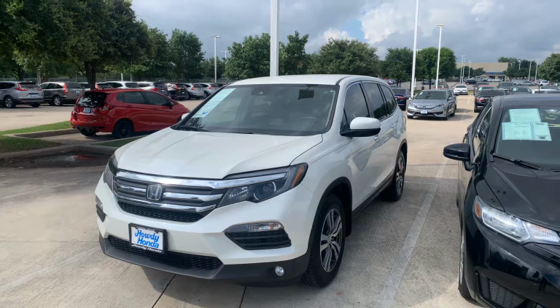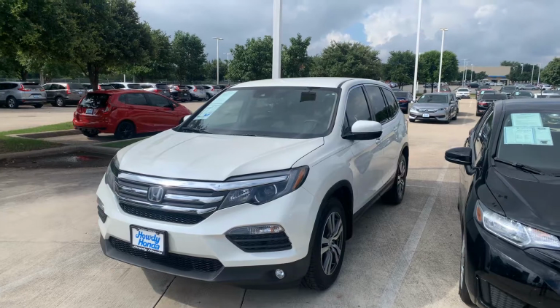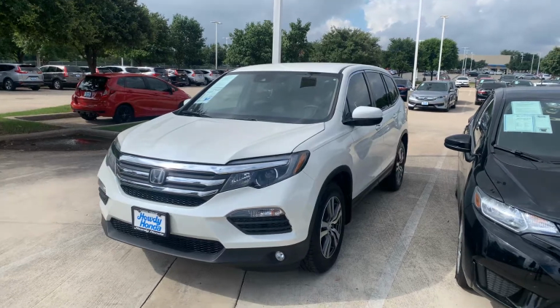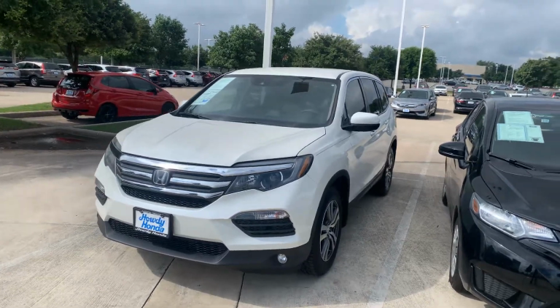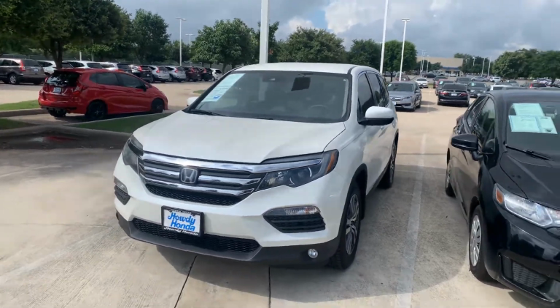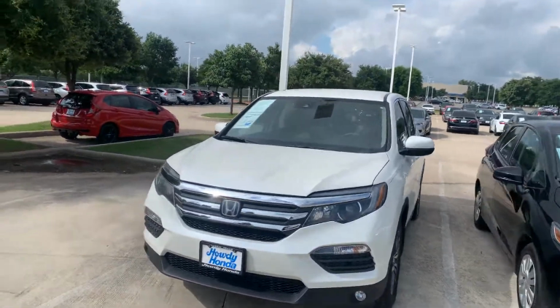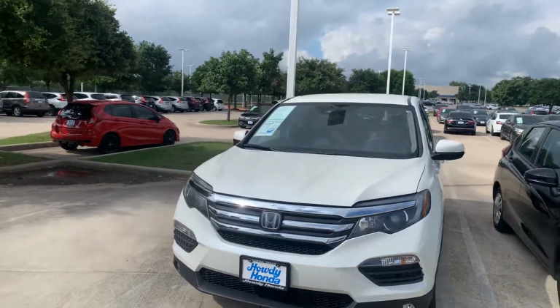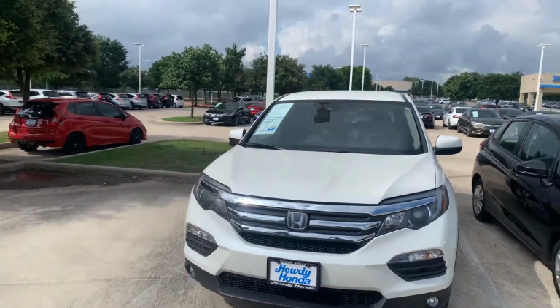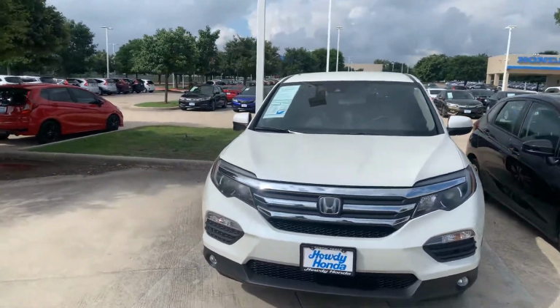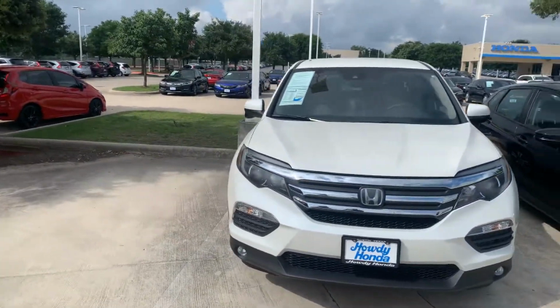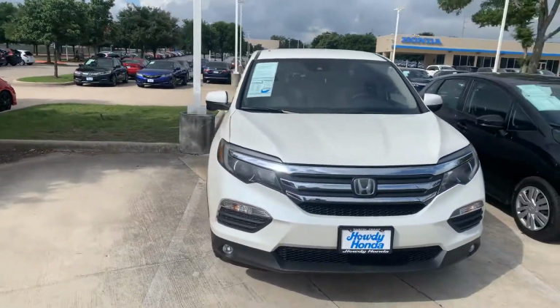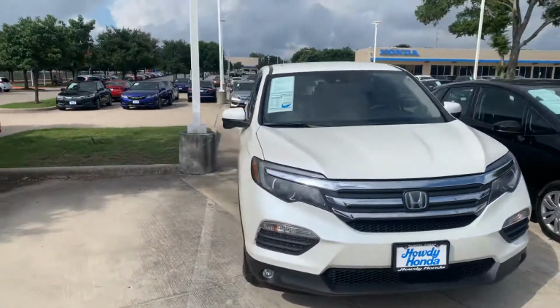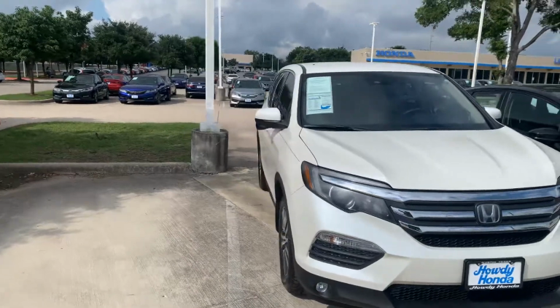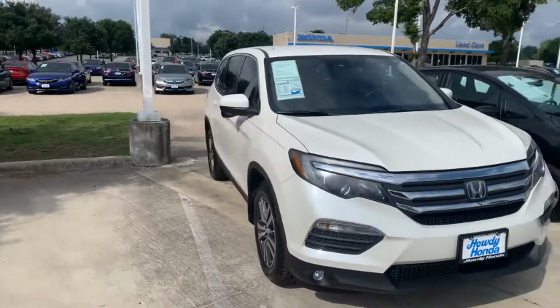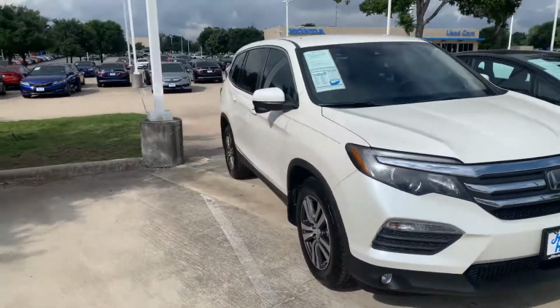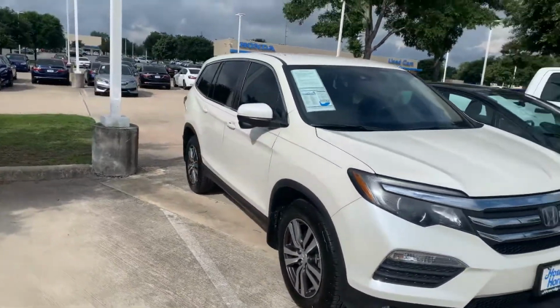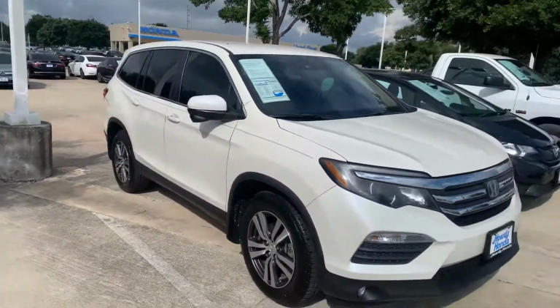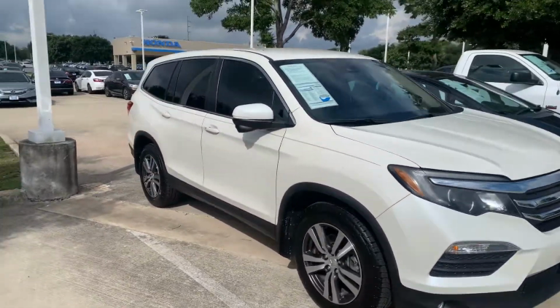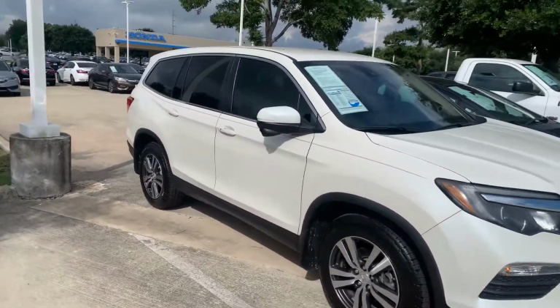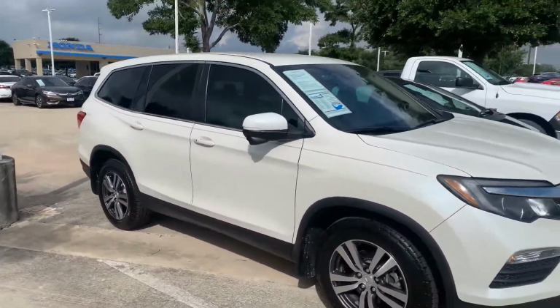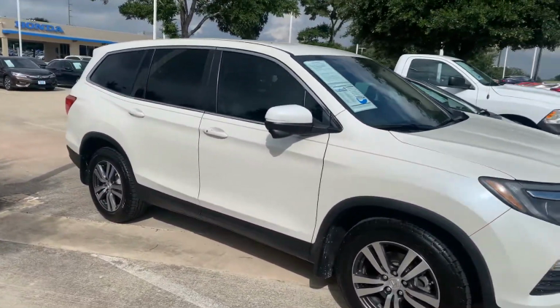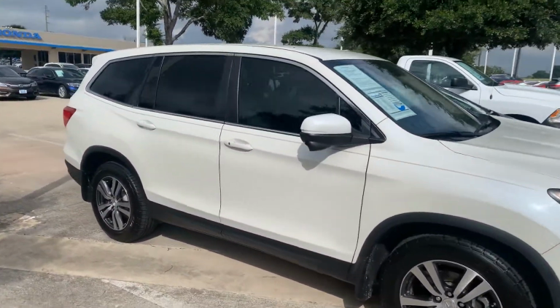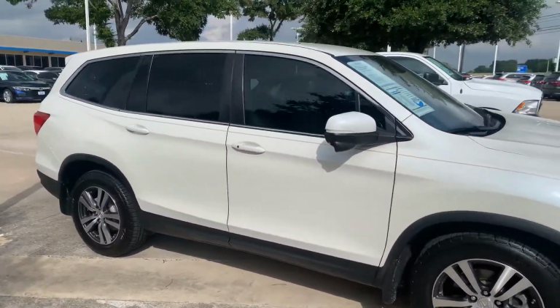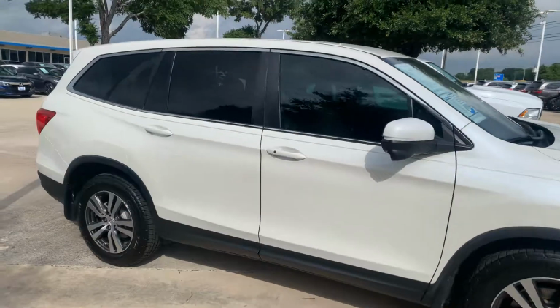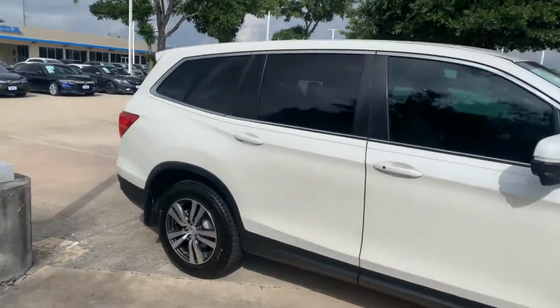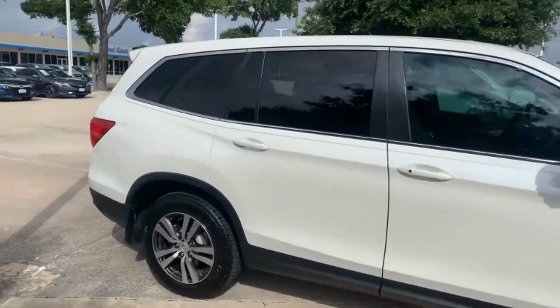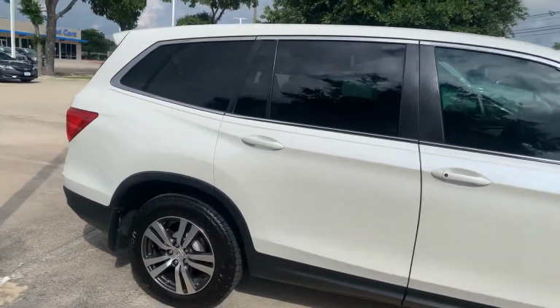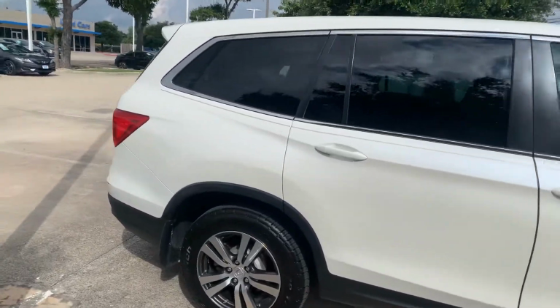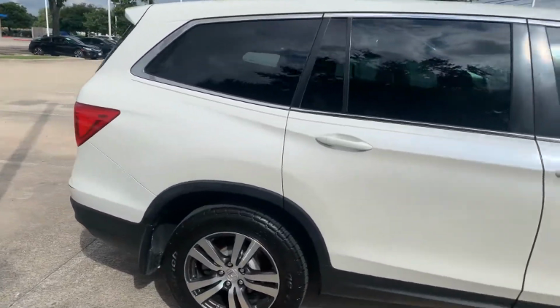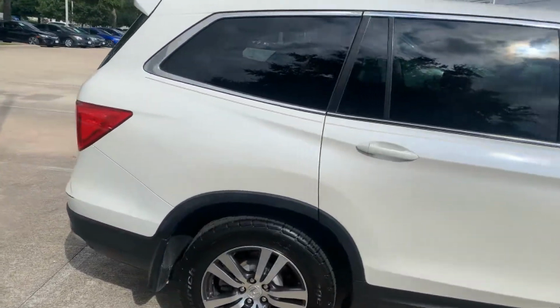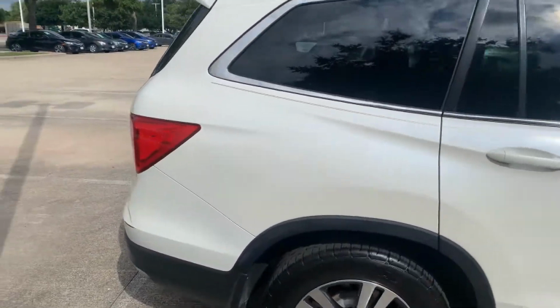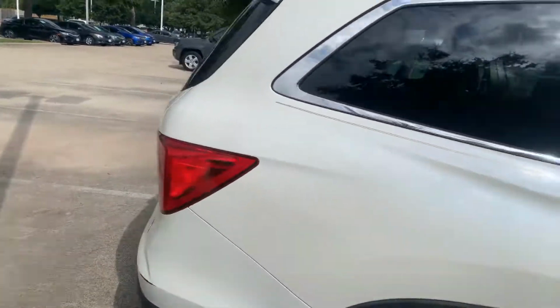Thomas here at Howdy Honda. This is the 2016 Honda Pilot EX — it's got a little over 69,000 miles on it, one owner, no accidents or damage reported.